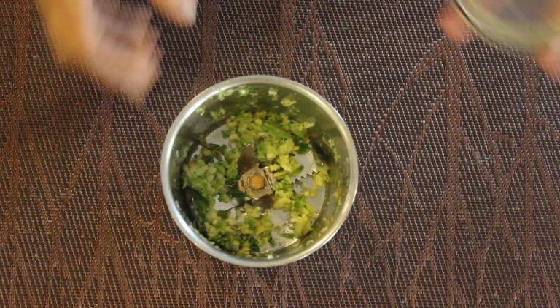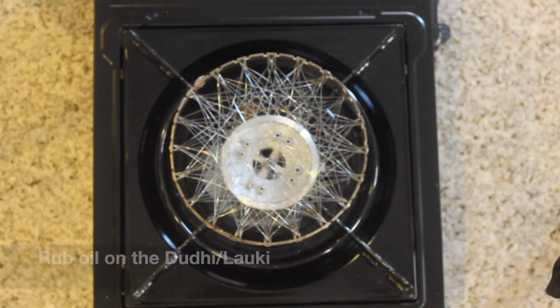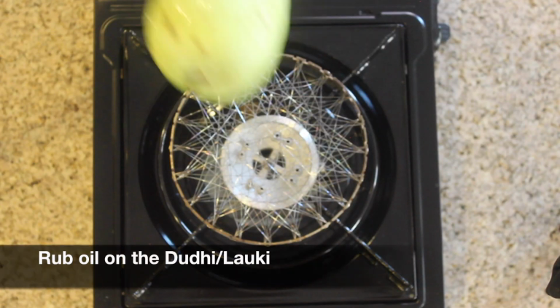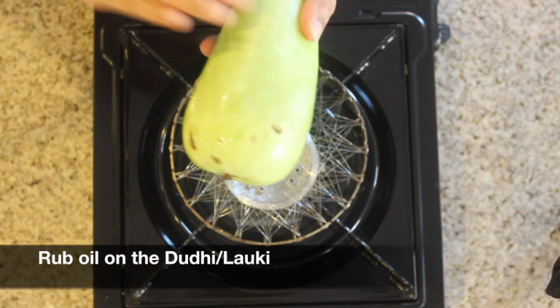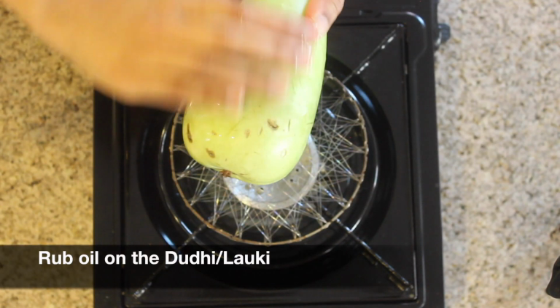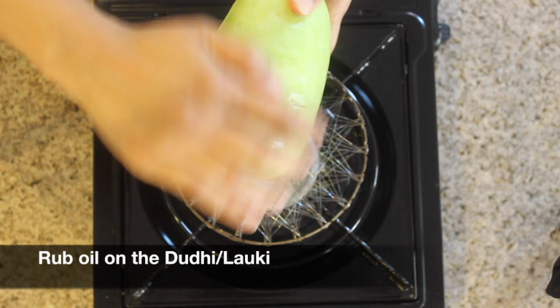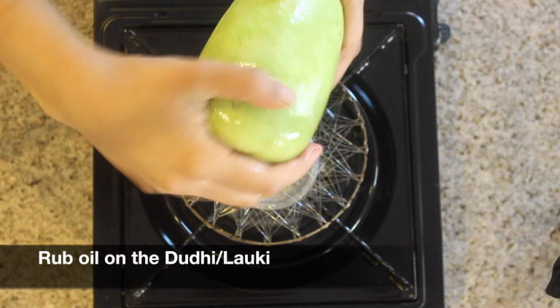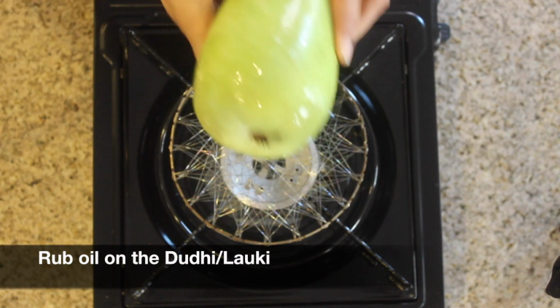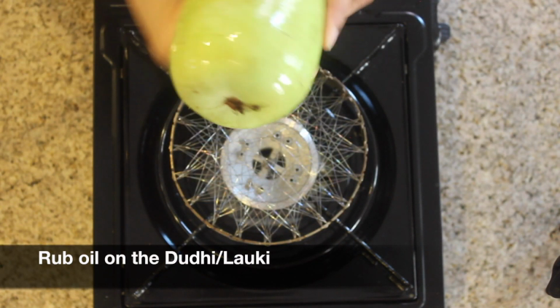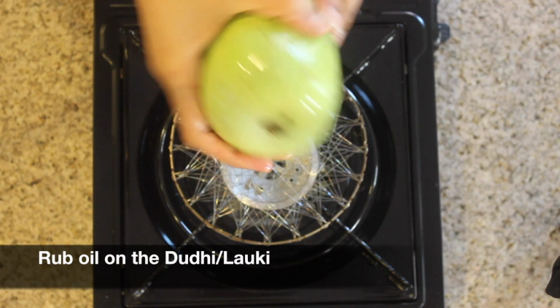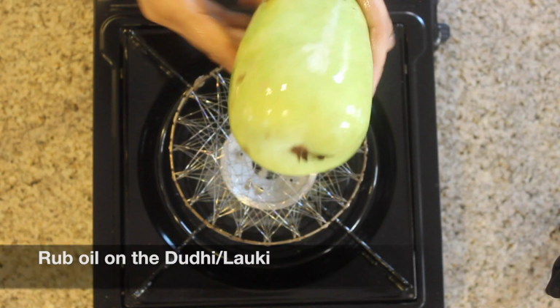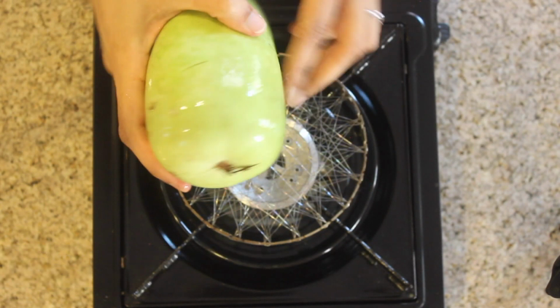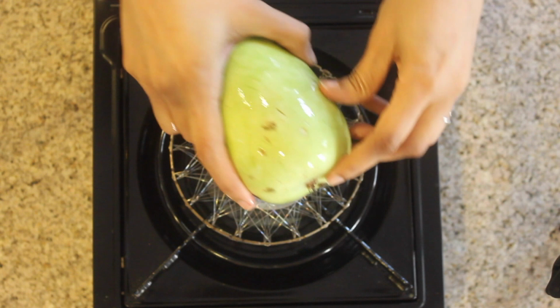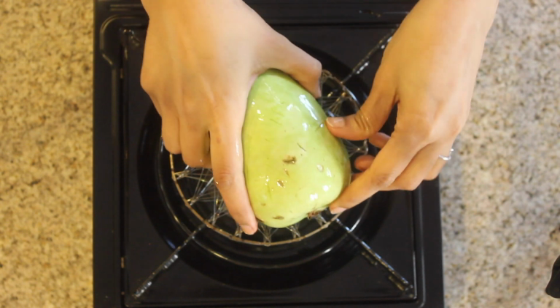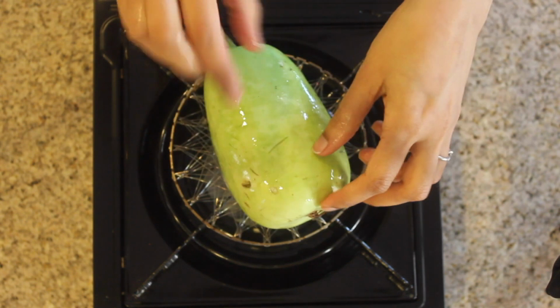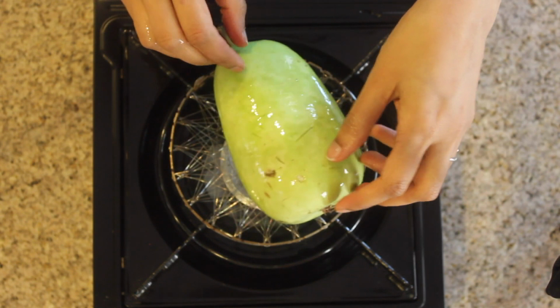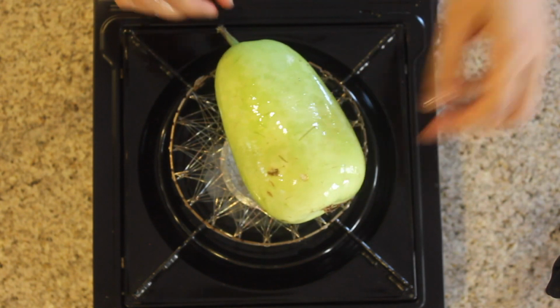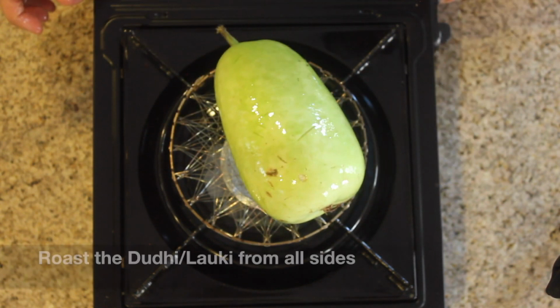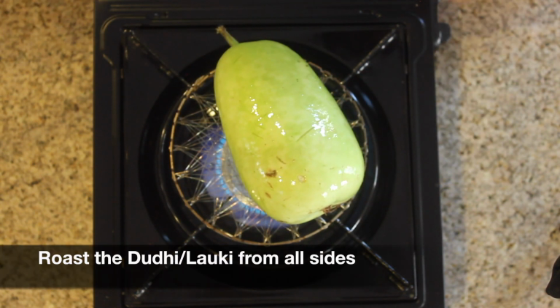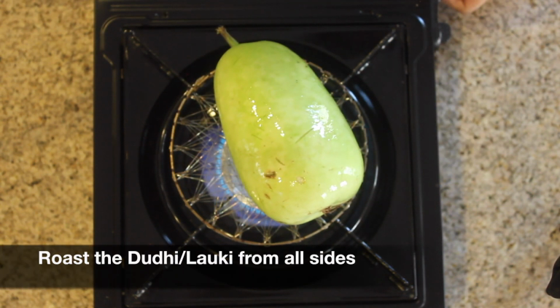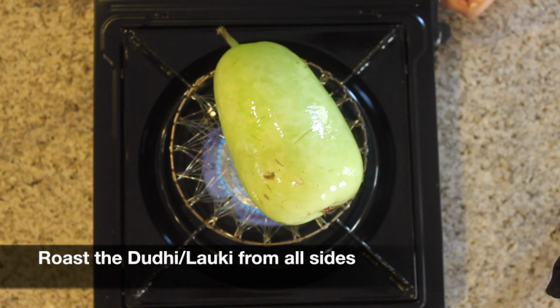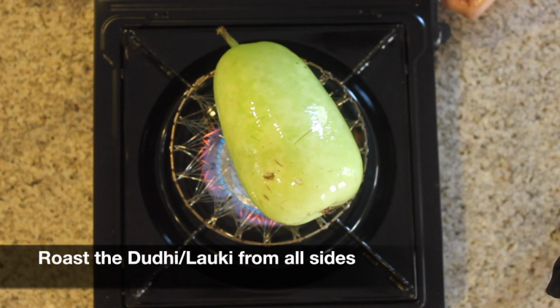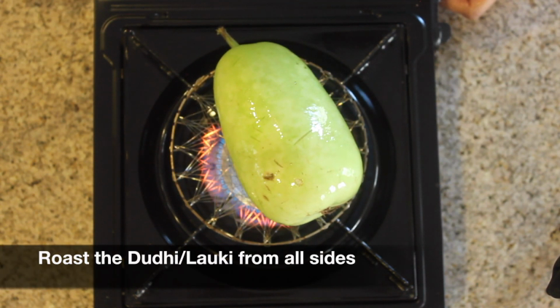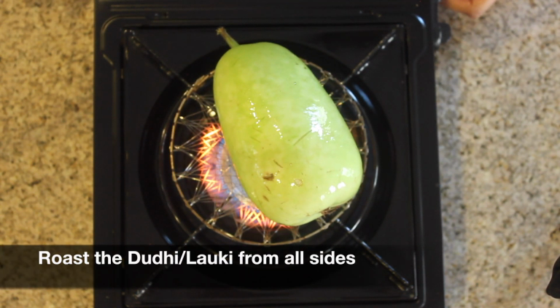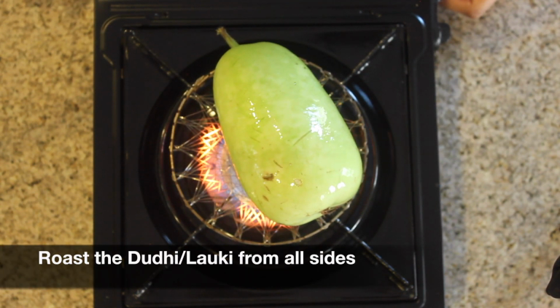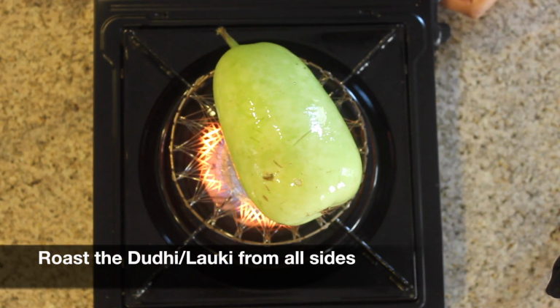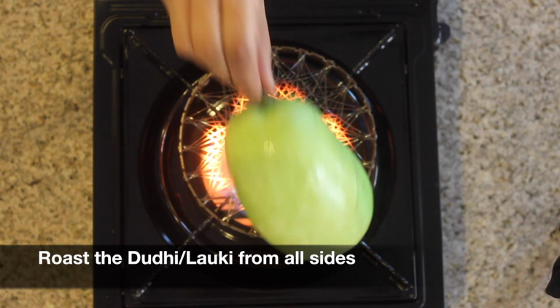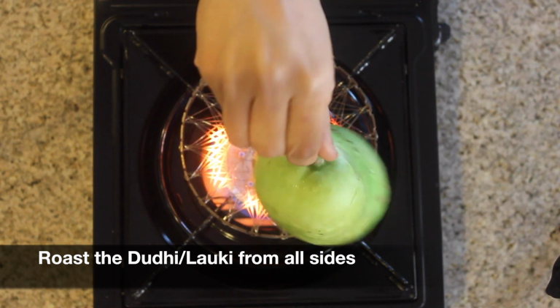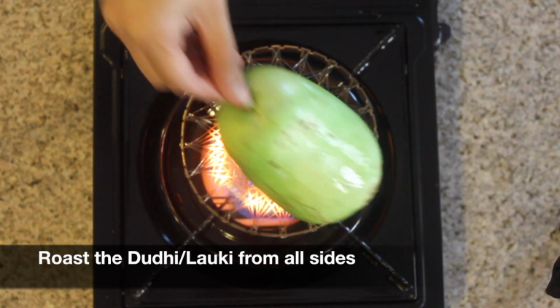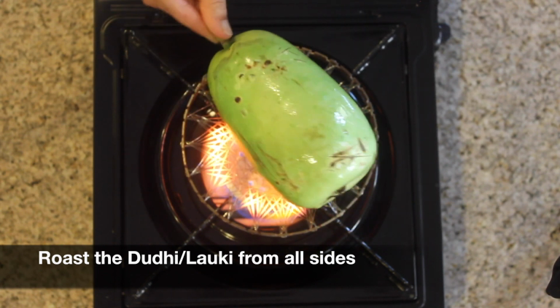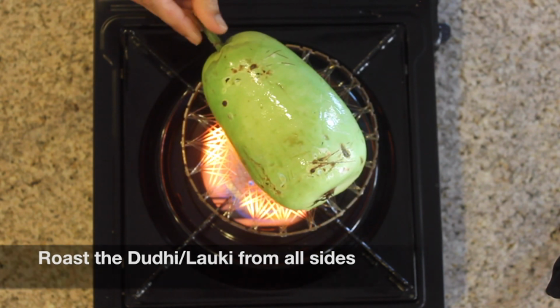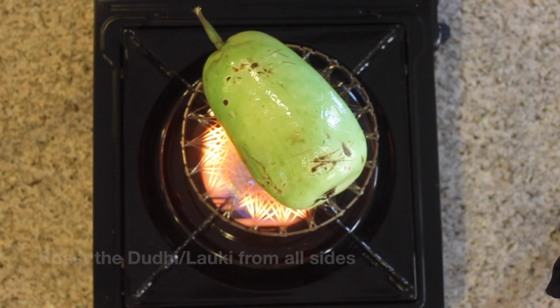Now apply some oil to the laukhi and roast it directly on the gas stove for around 8 to 10 minutes. Keep turning the laukhi every 1 to 2 minutes to make sure it's roasted well on all sides.